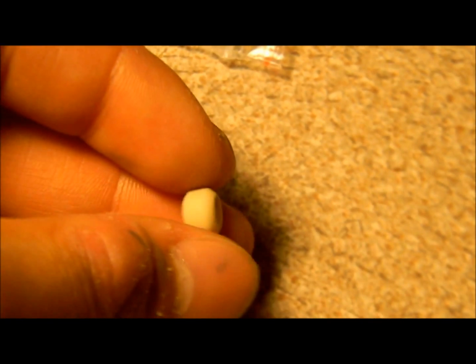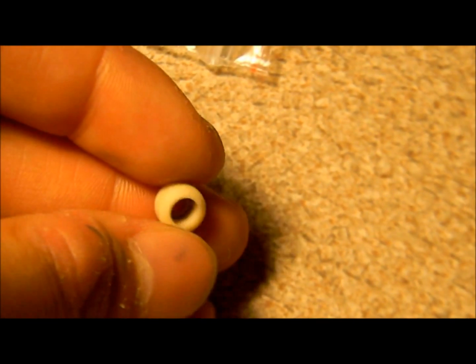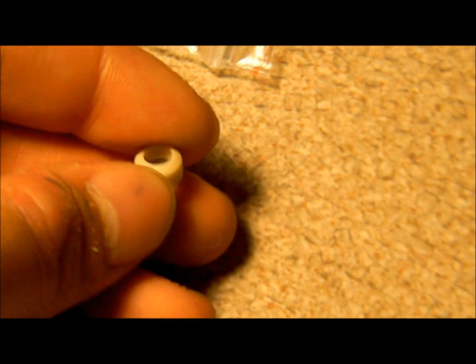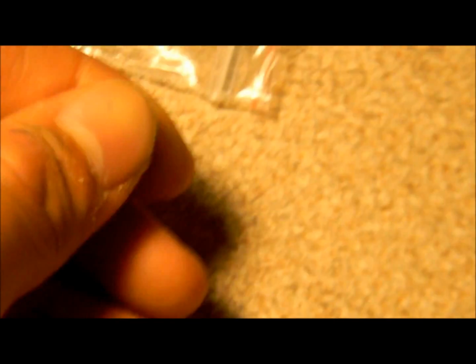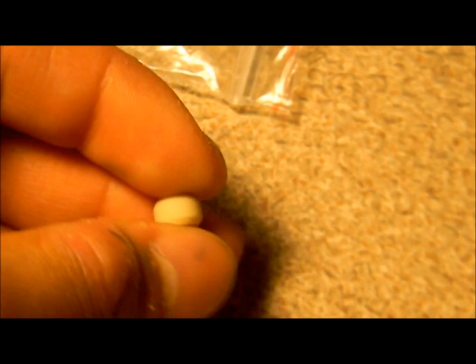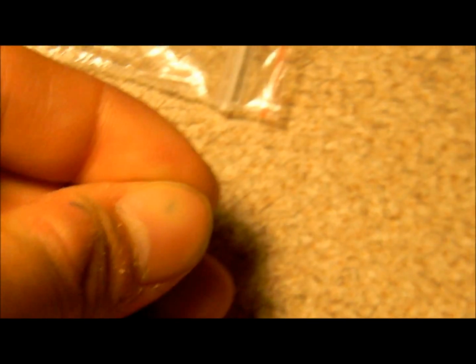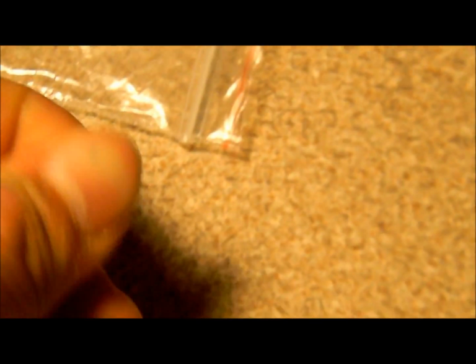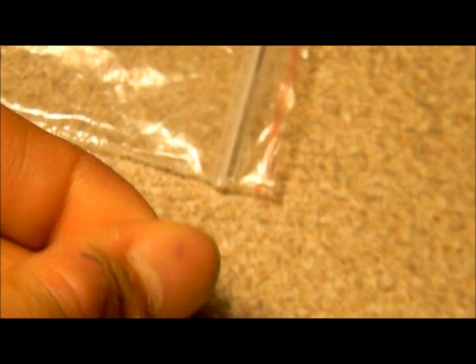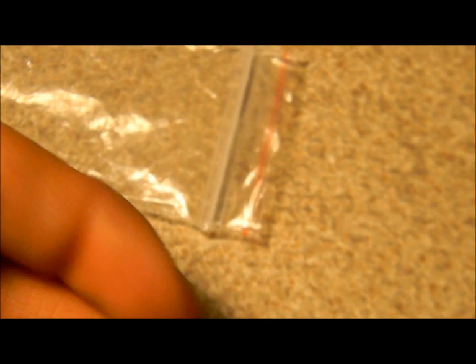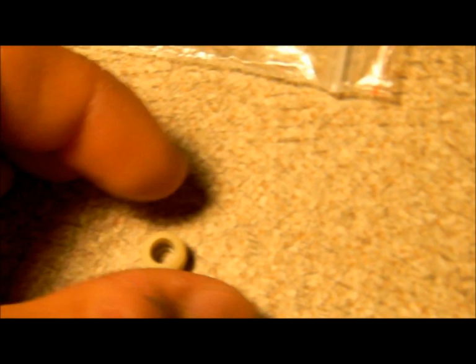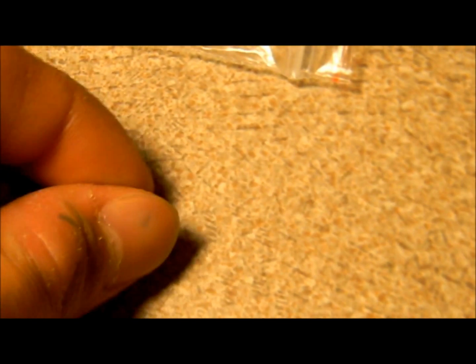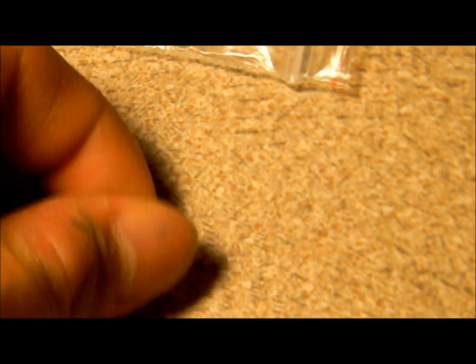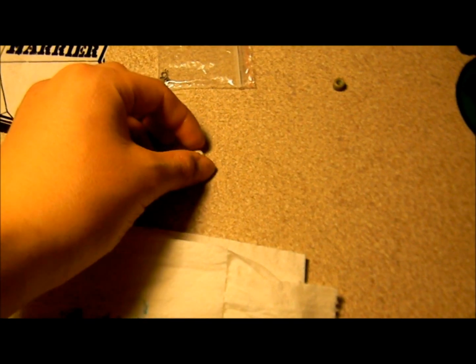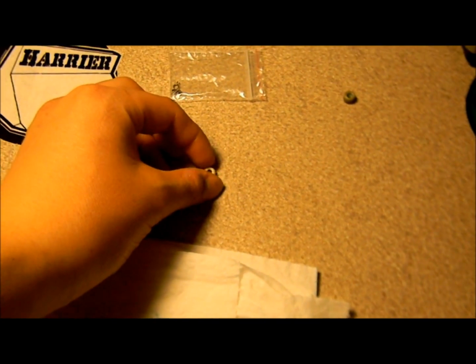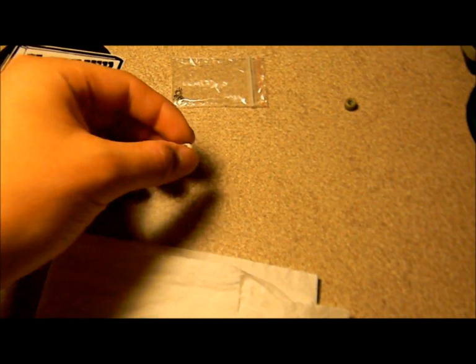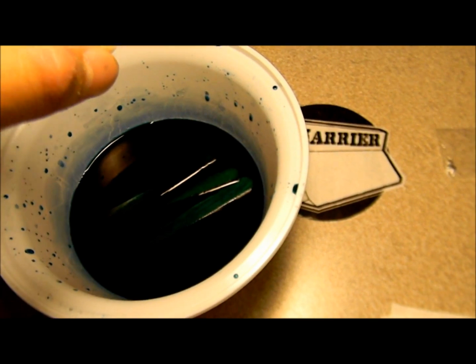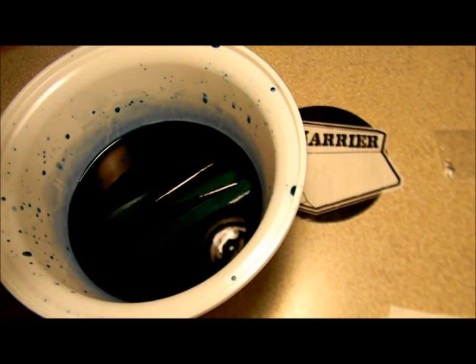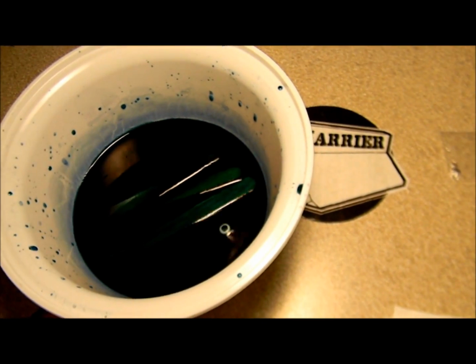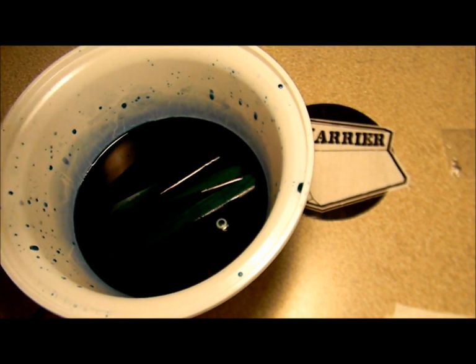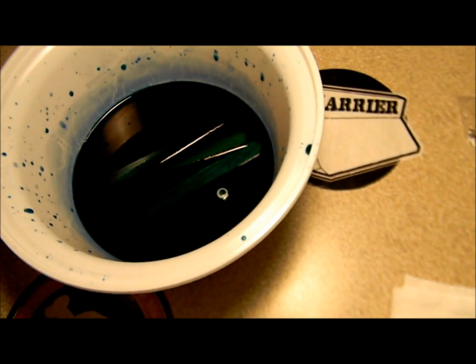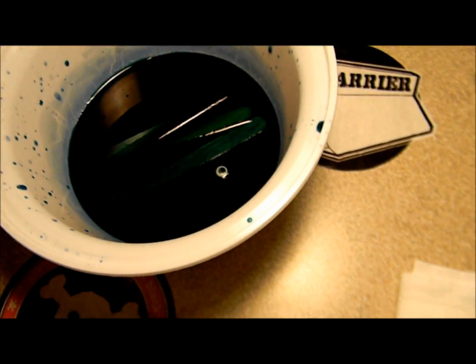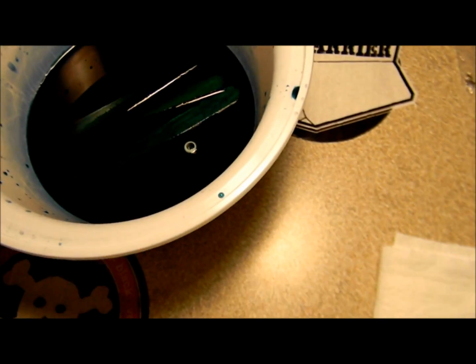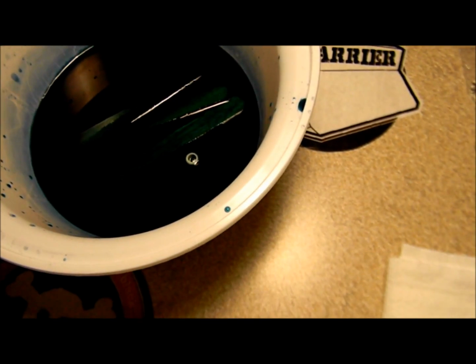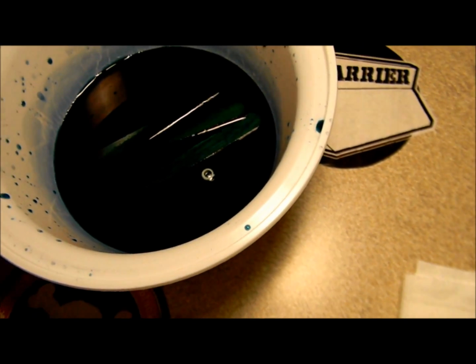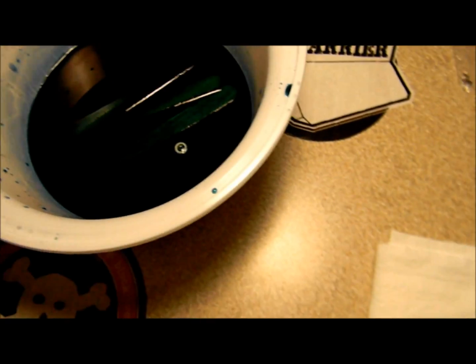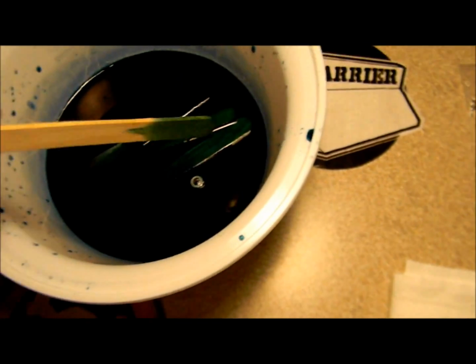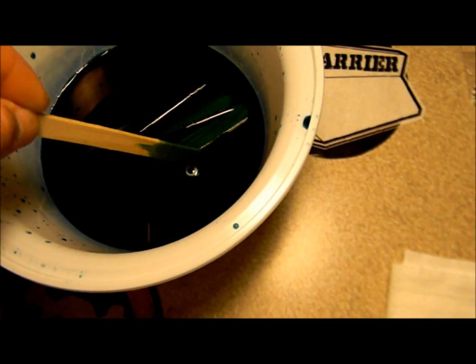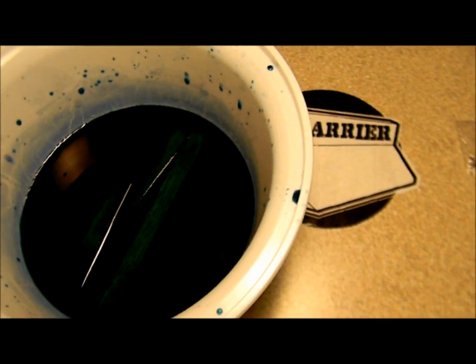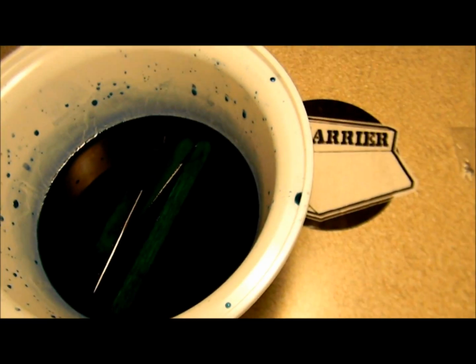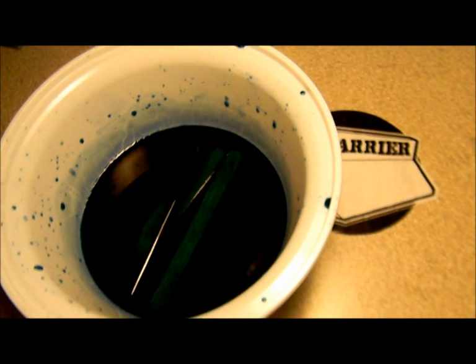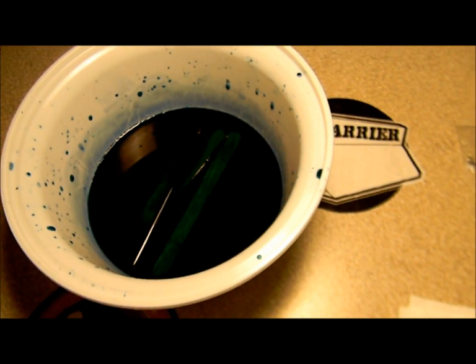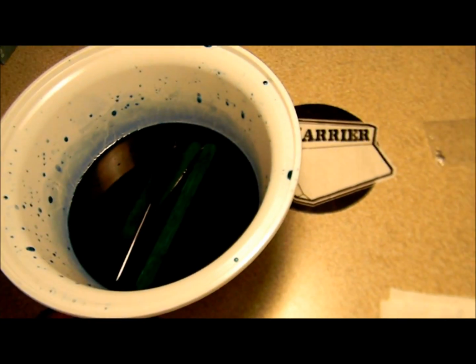So you take your wheels, or the wheel that you want to dye. Take out the bearings. Take your wheel and just drop them in. It takes two days or something like that.